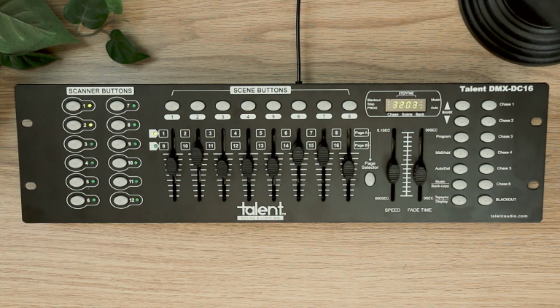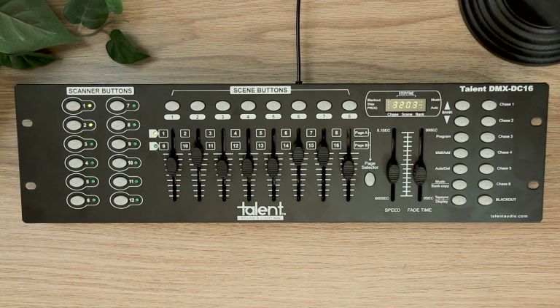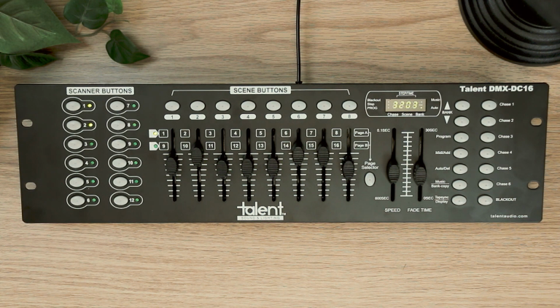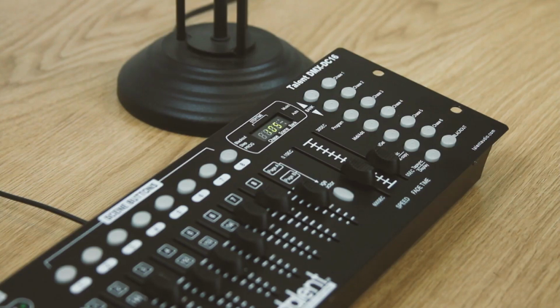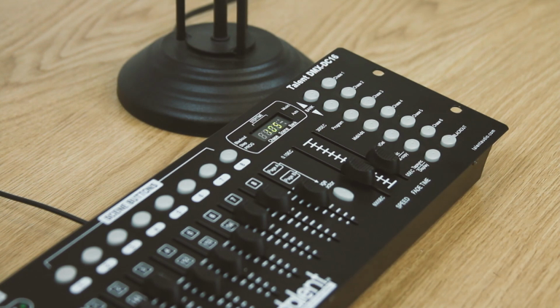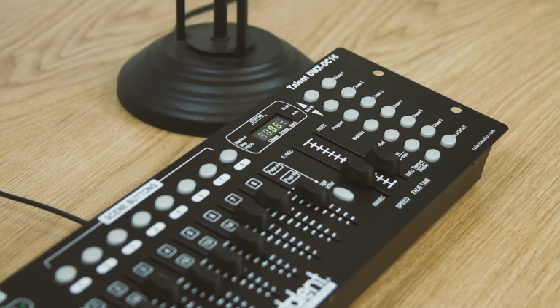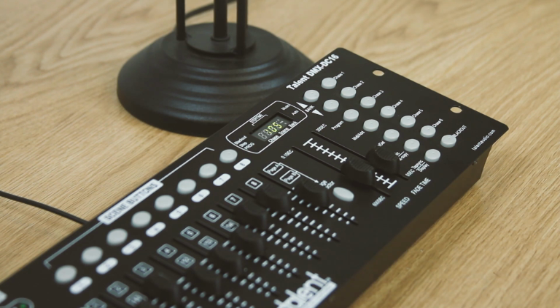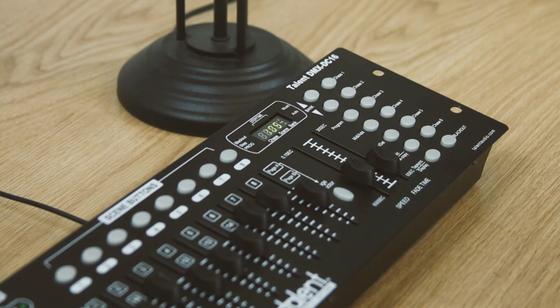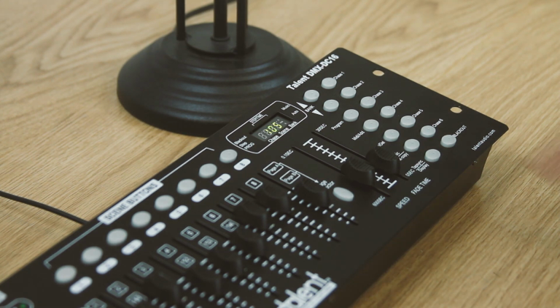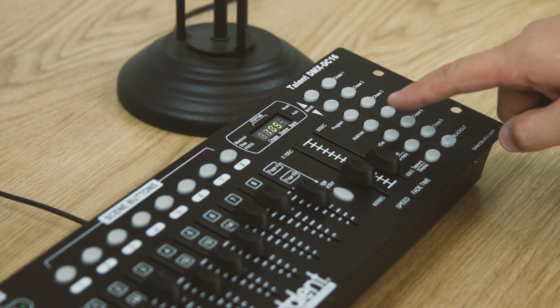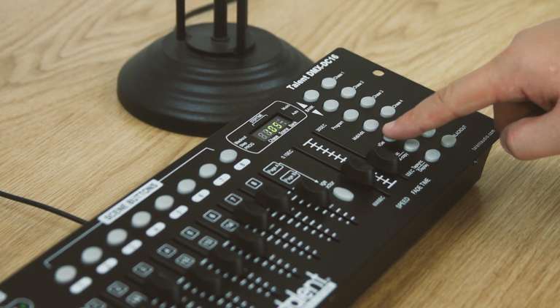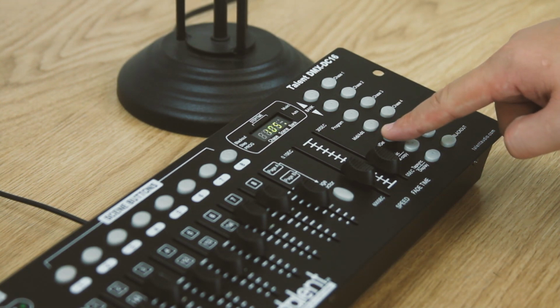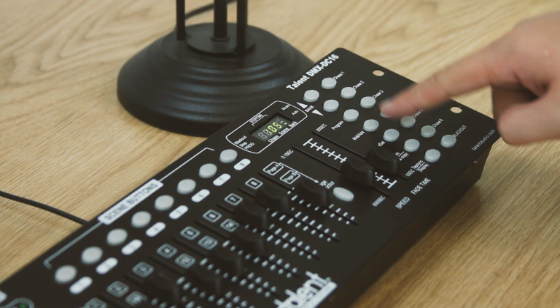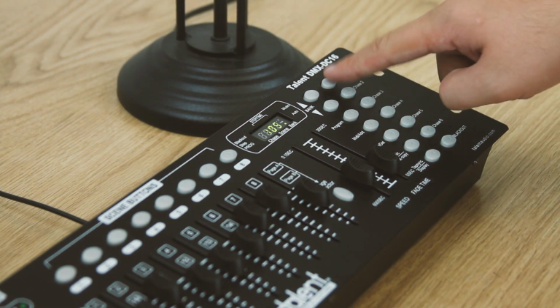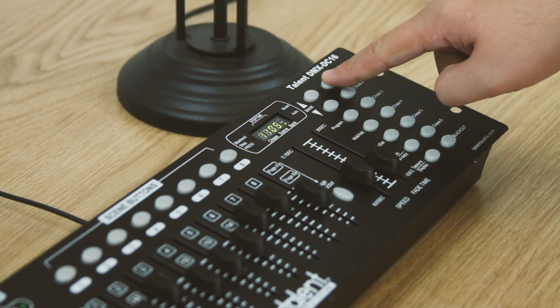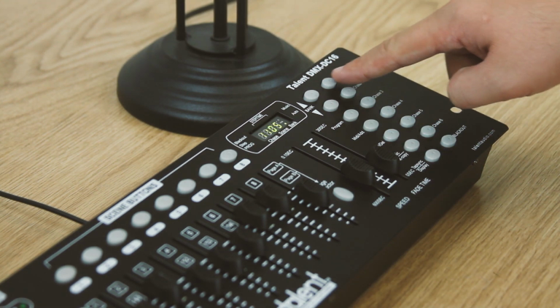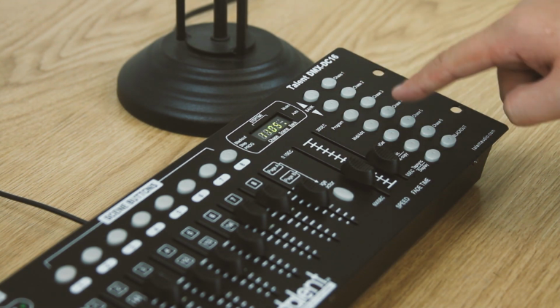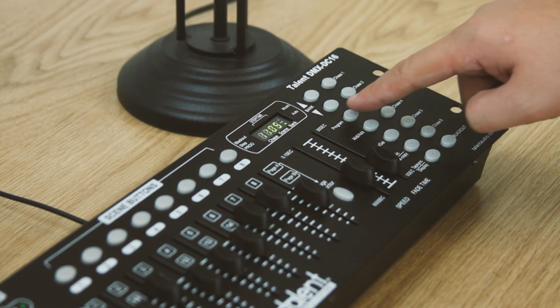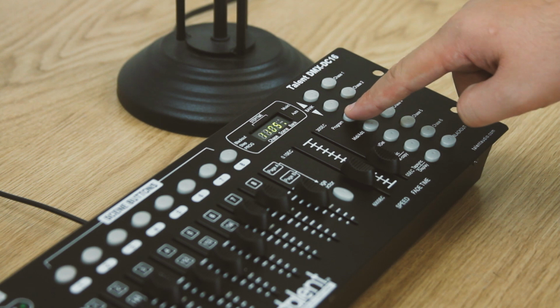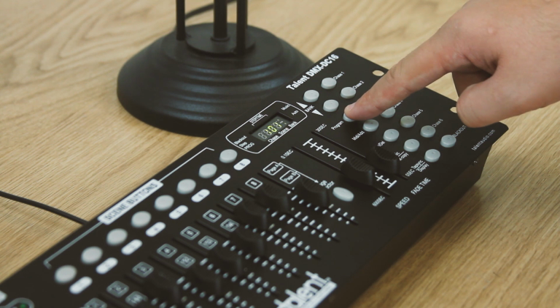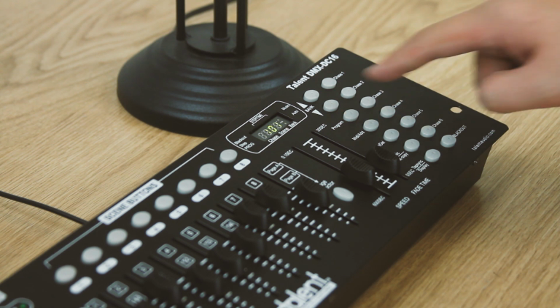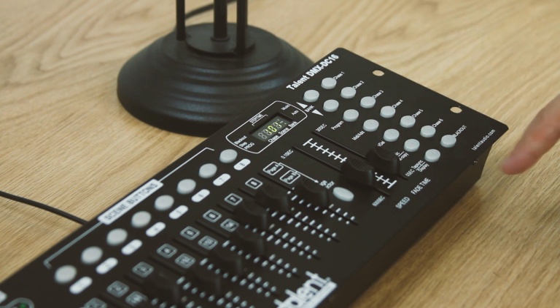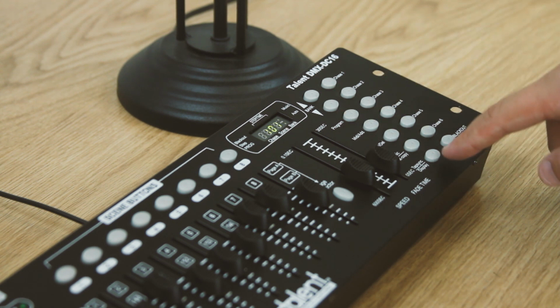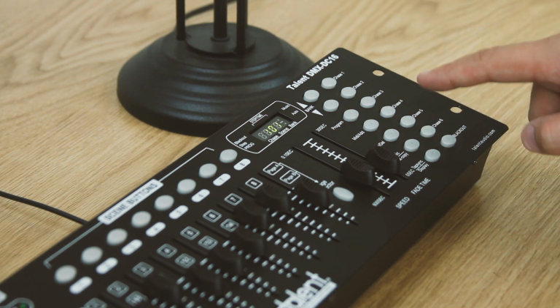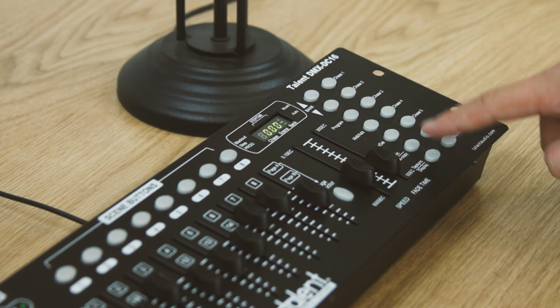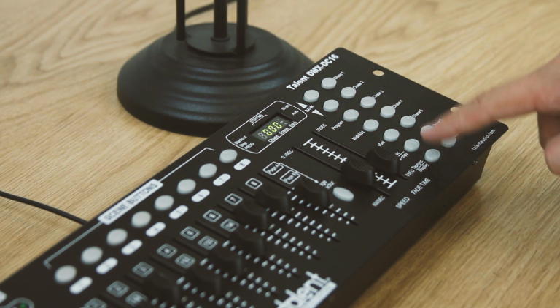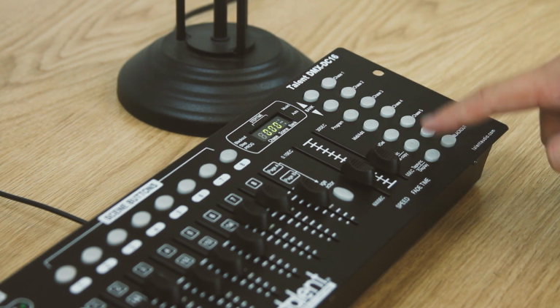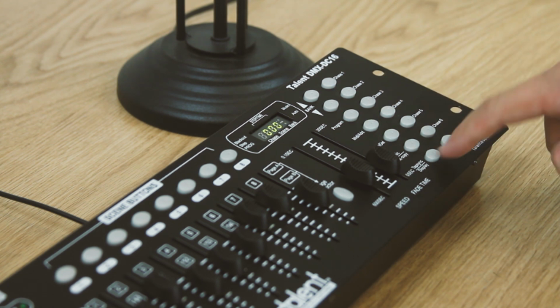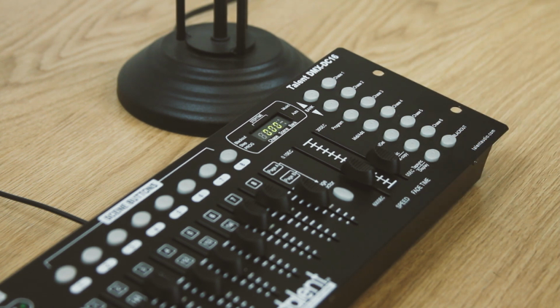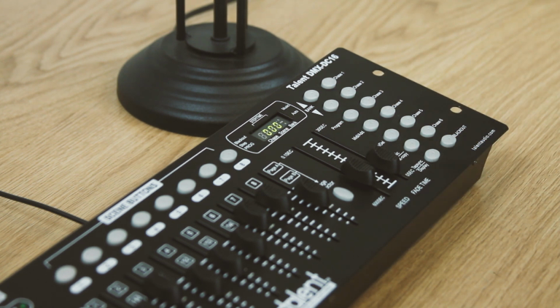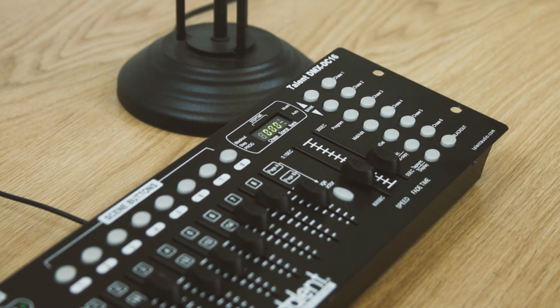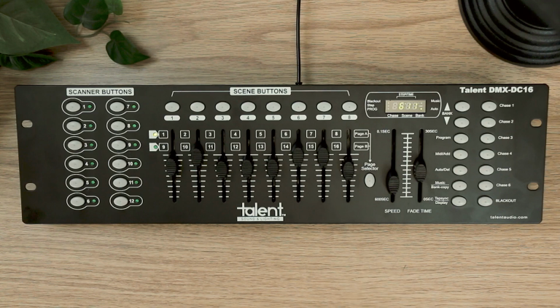You can run the DMX DC16 playback both manually and automatically, or you can use the tempo tap or sound active modes to run the show to fit your music.